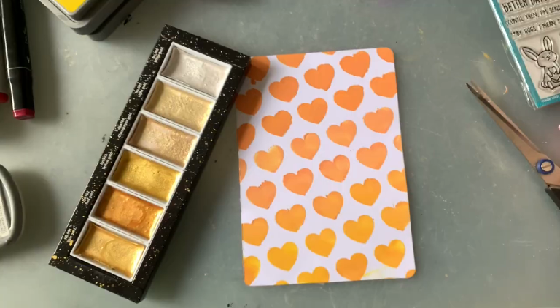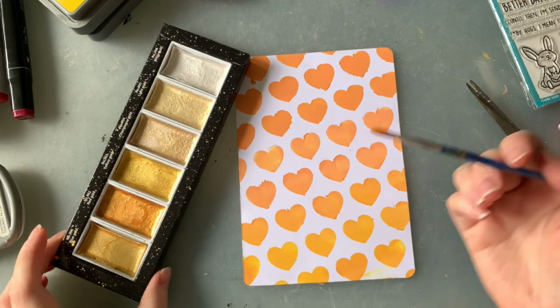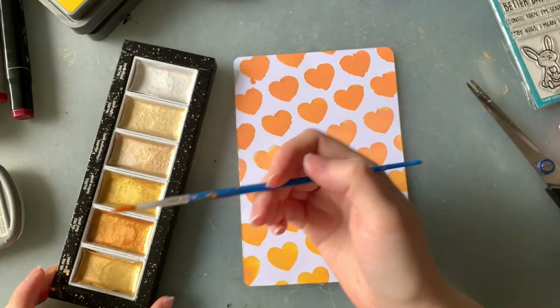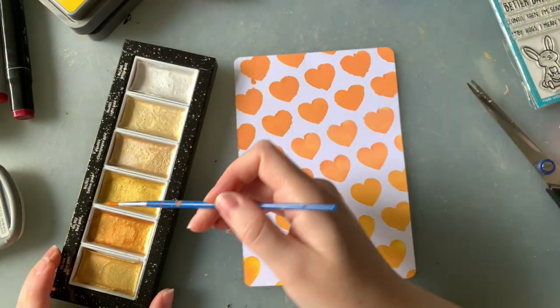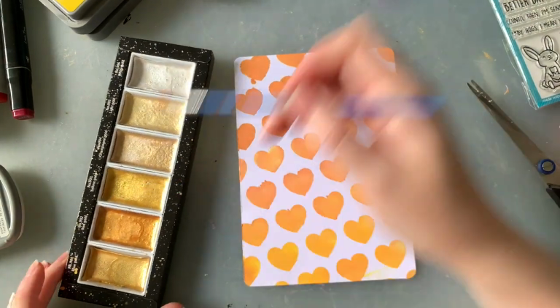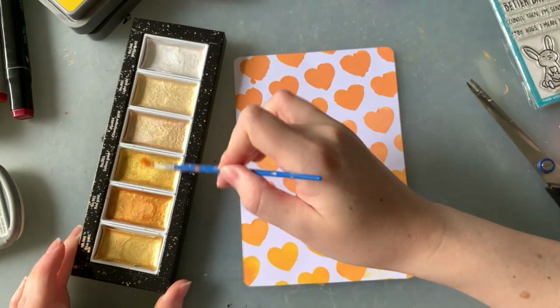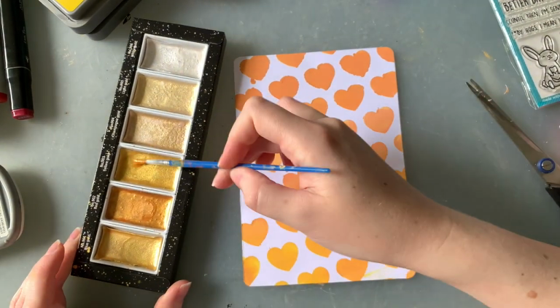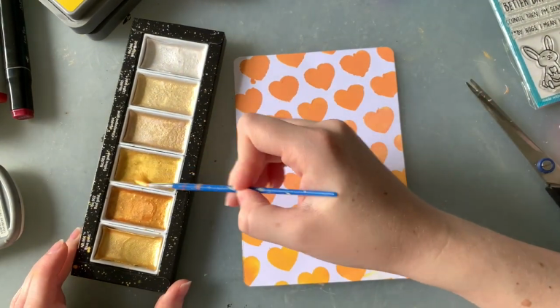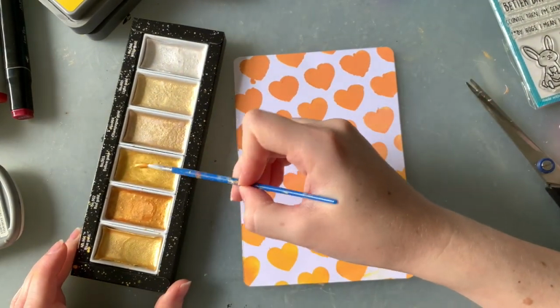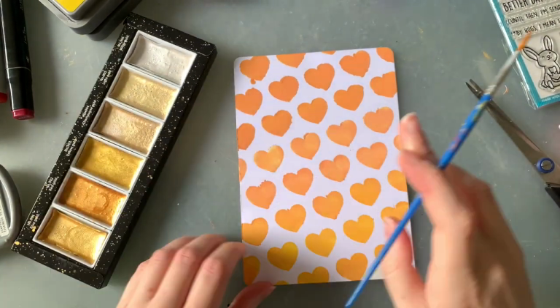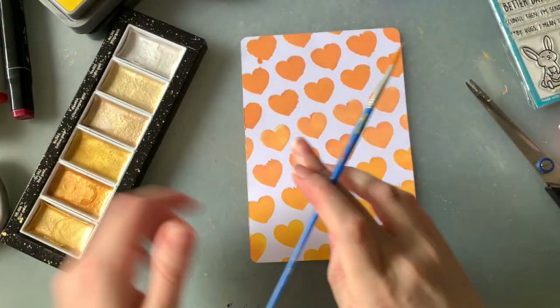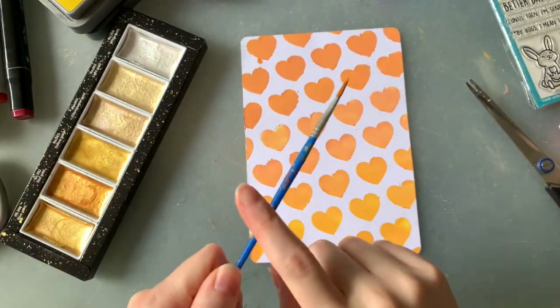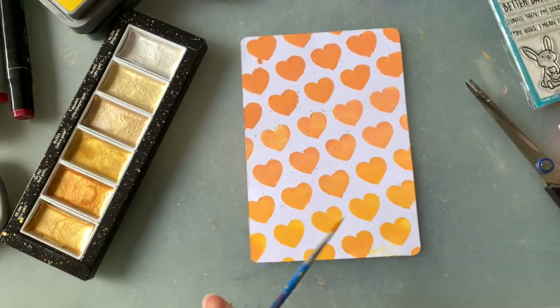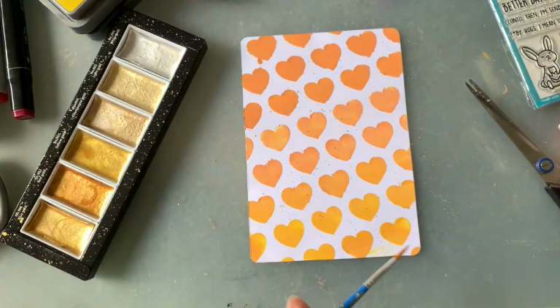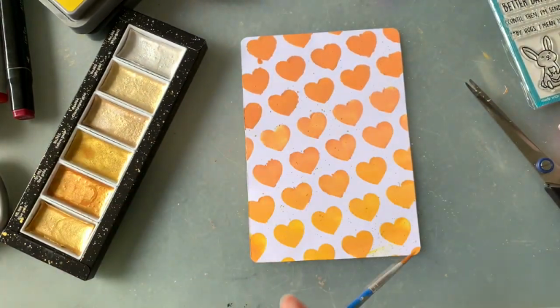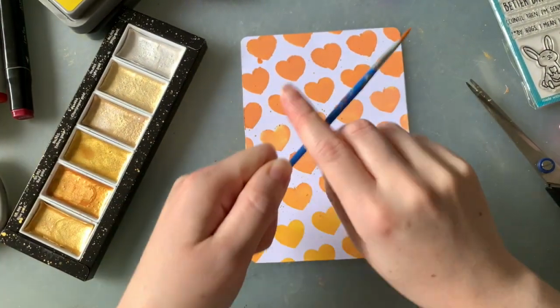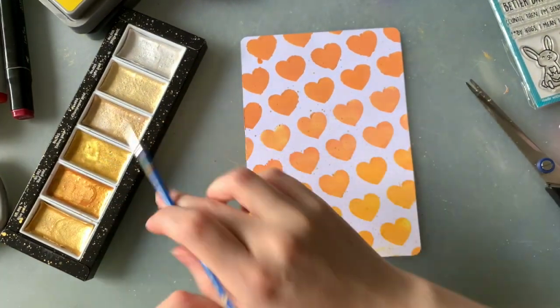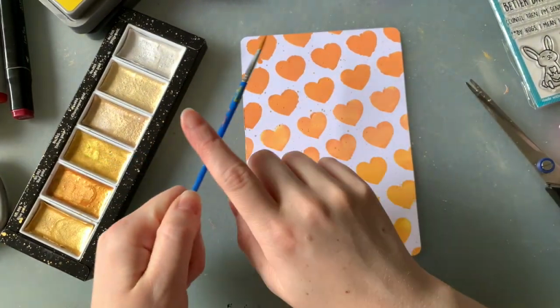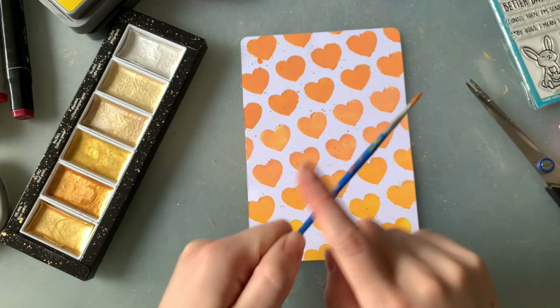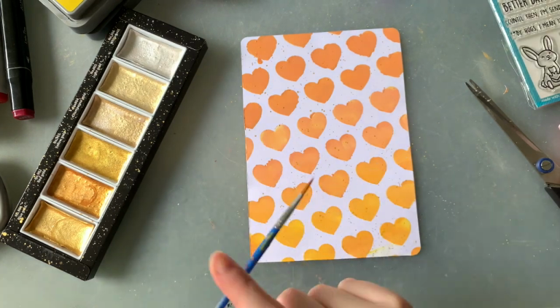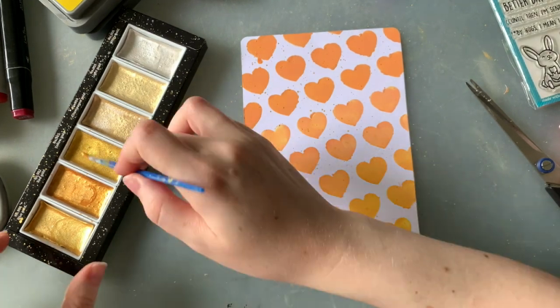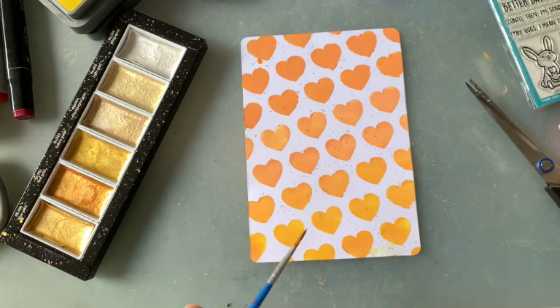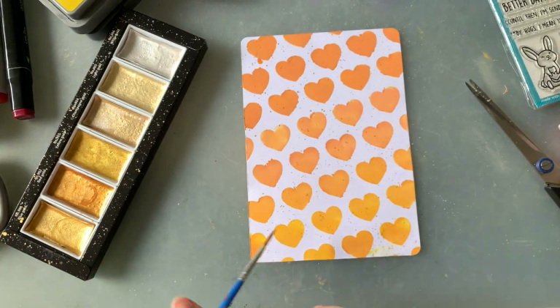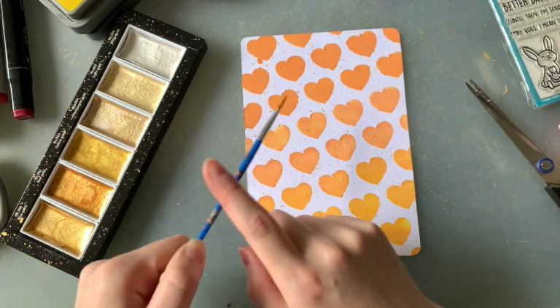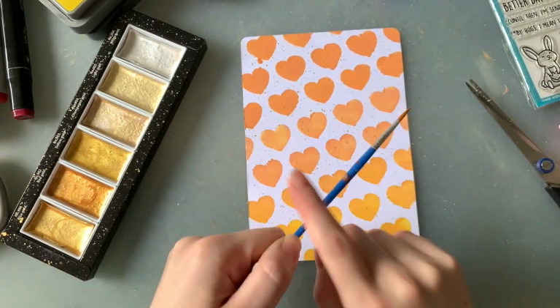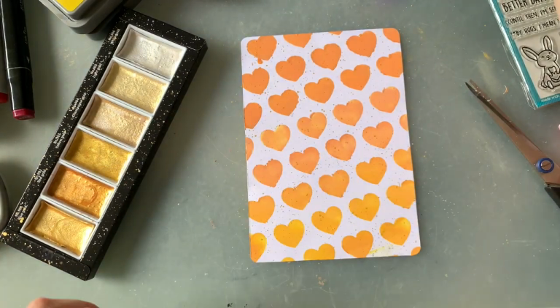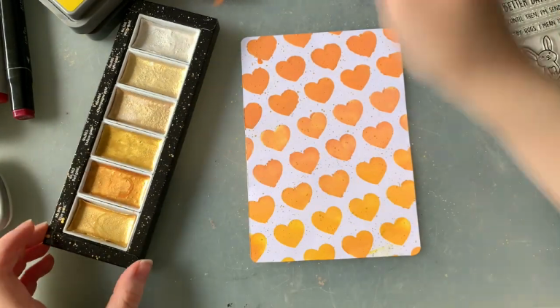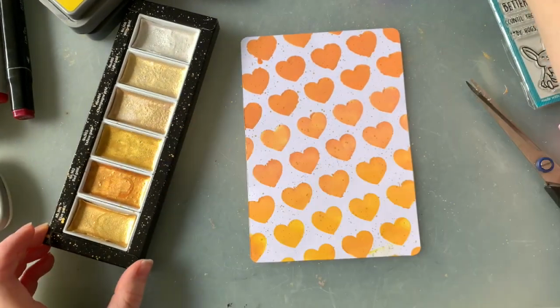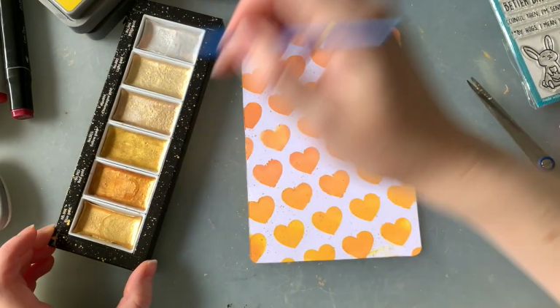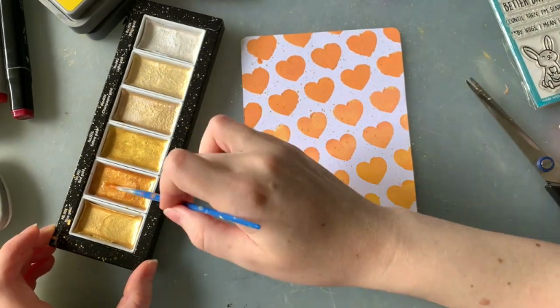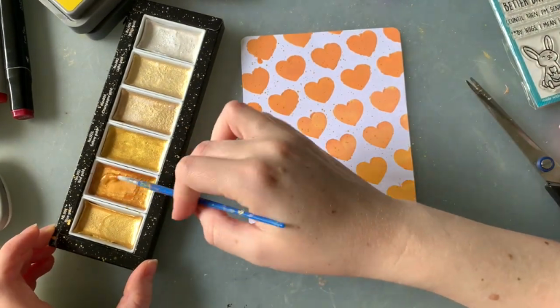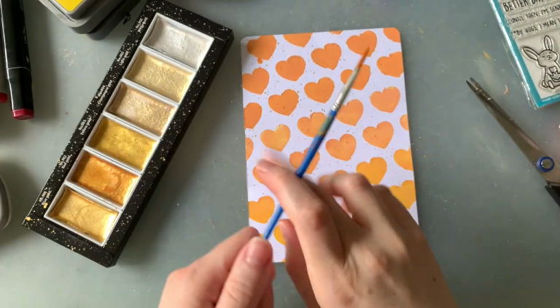As you can see, my background's a little bit splotchy, but after I gave it half a chance to dry, I thought it would be cute to add some gold flecks all over it because I just can't help it — I have to make all my cards shiny.